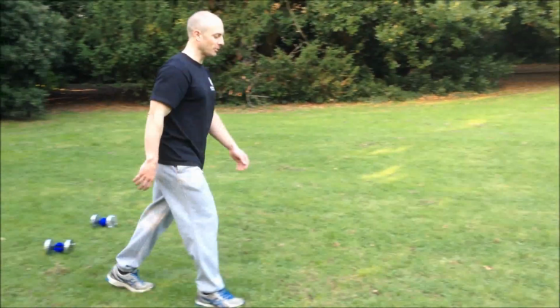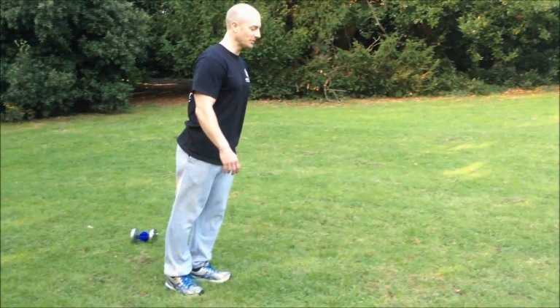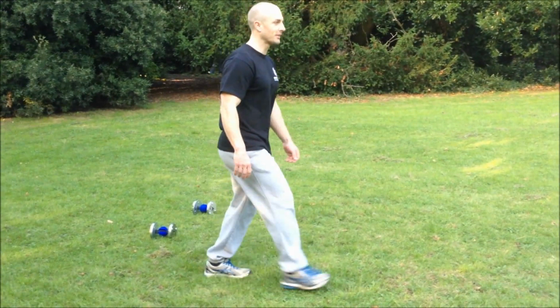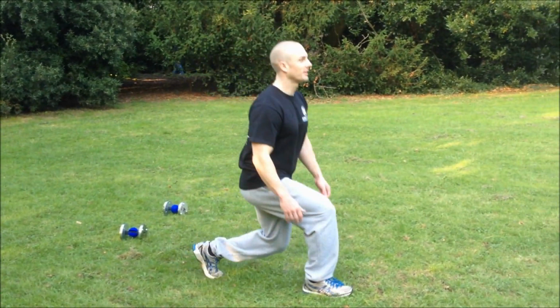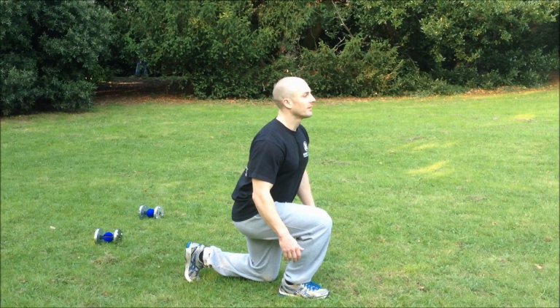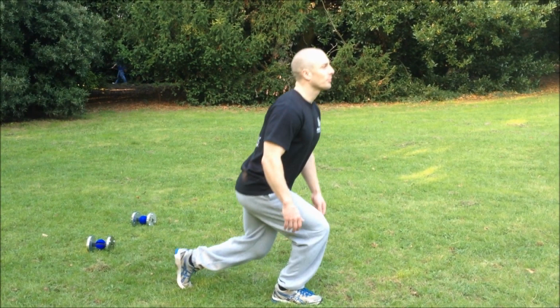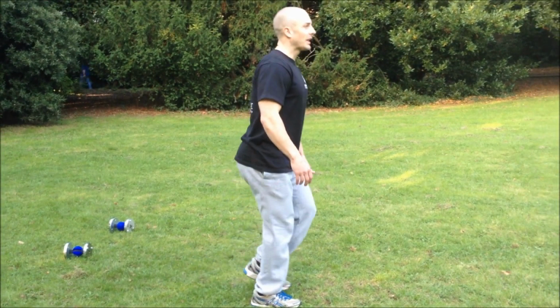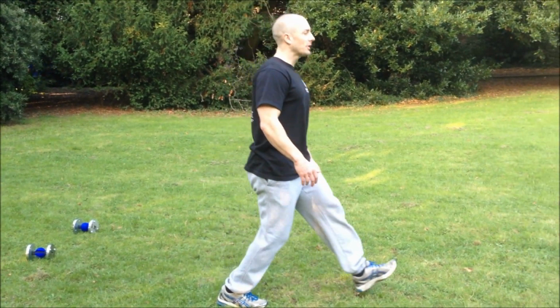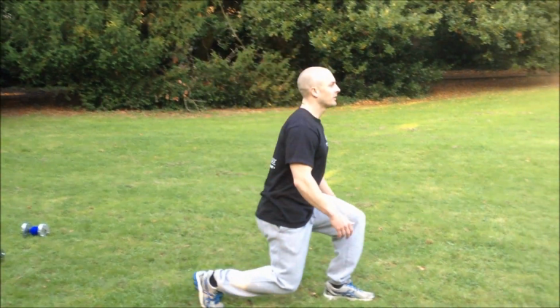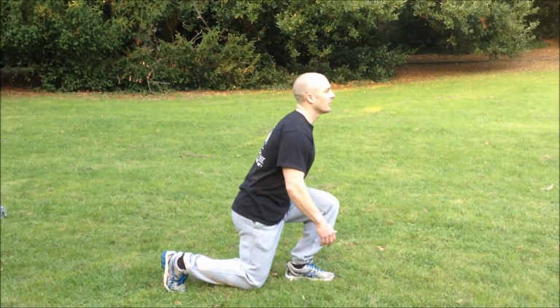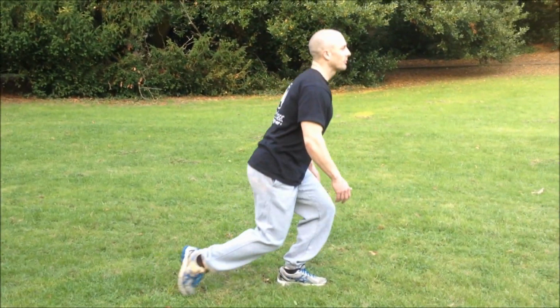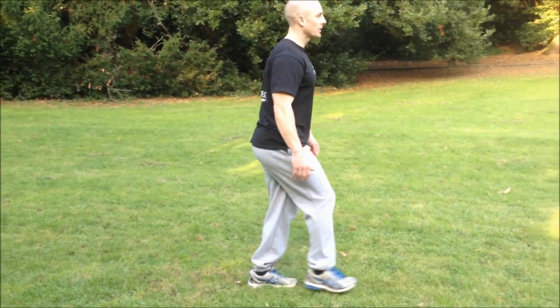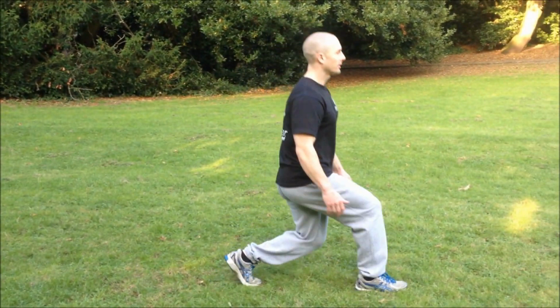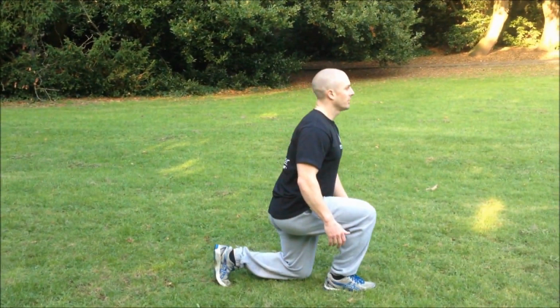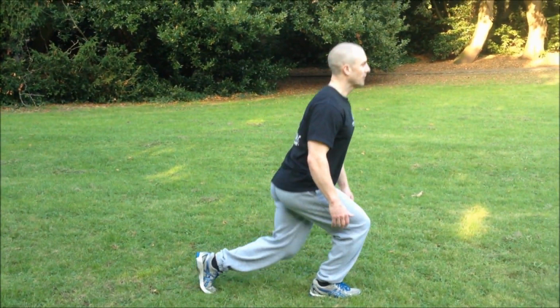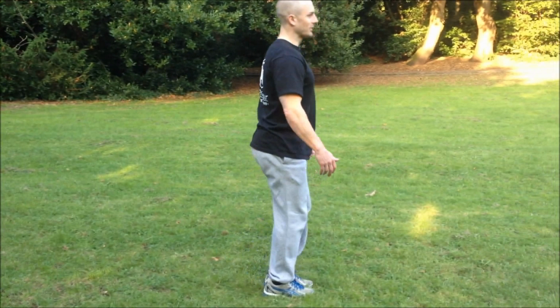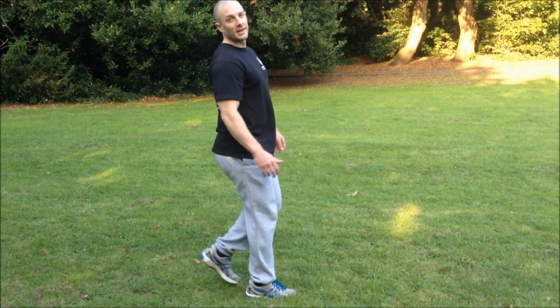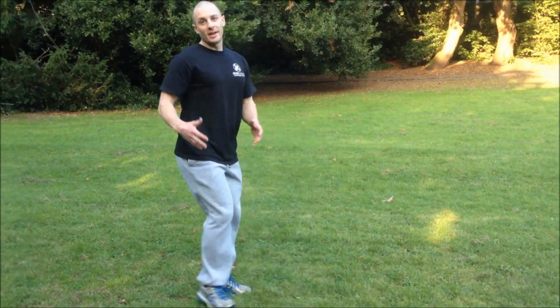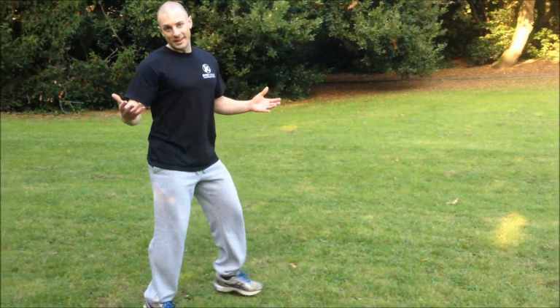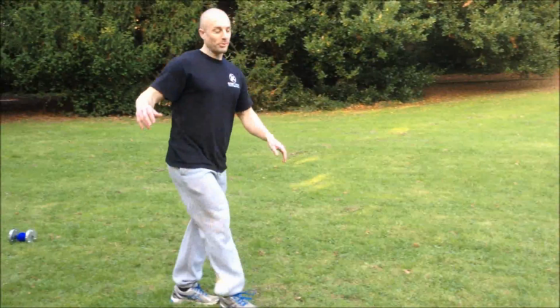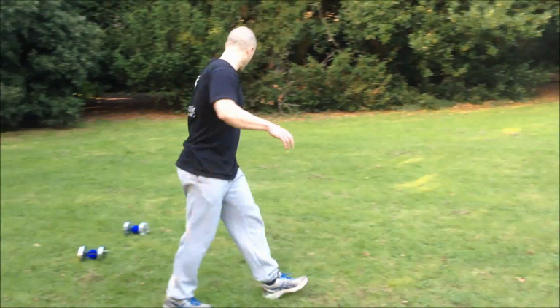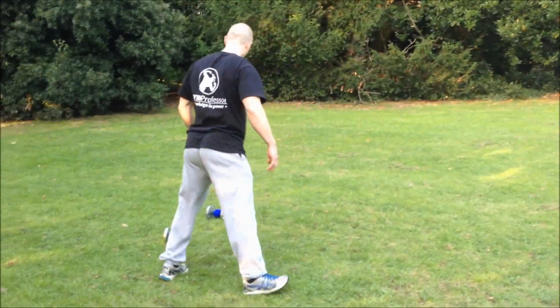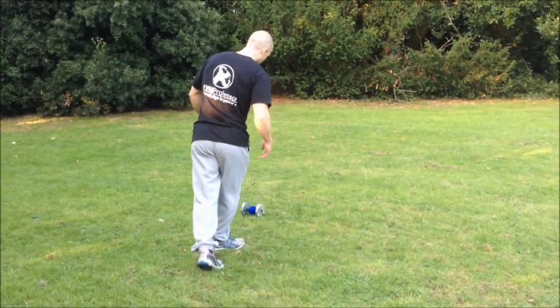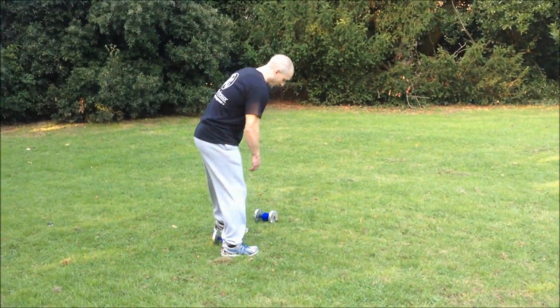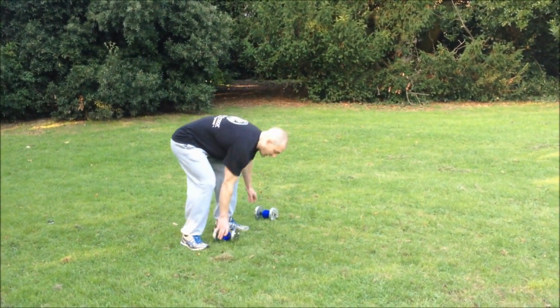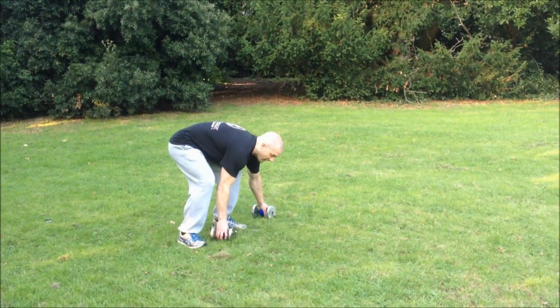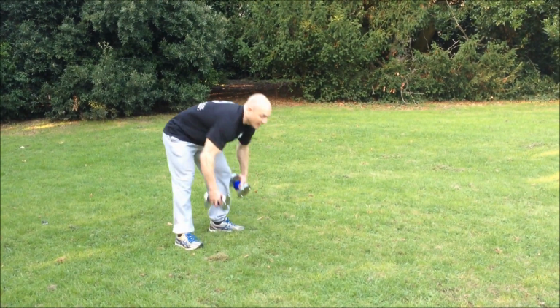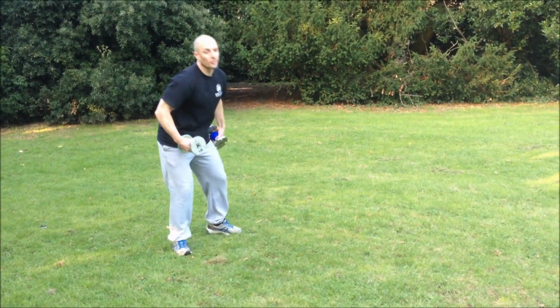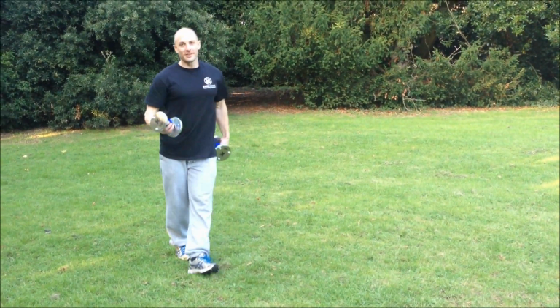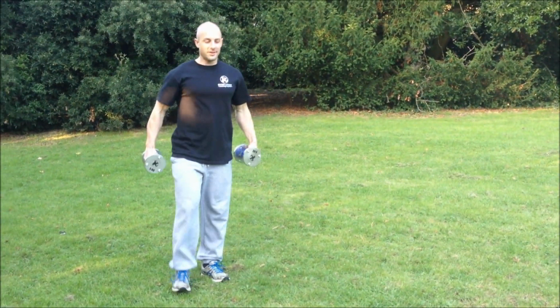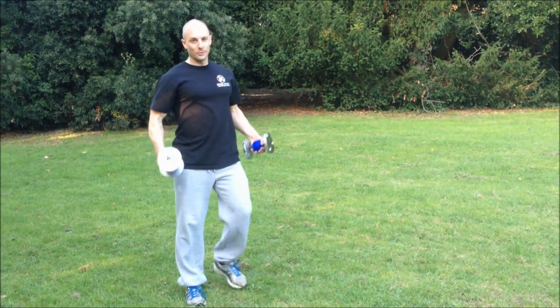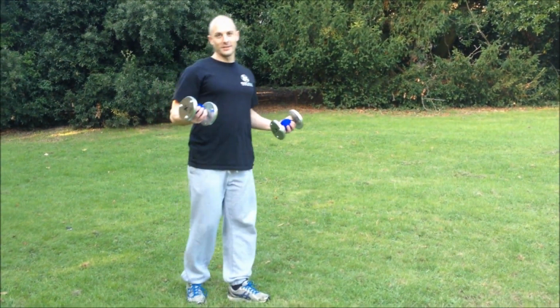So, walking lunges — bring your leg forward, bring your leg forward. Another thing I see performed often is complicating the exercise with weights.